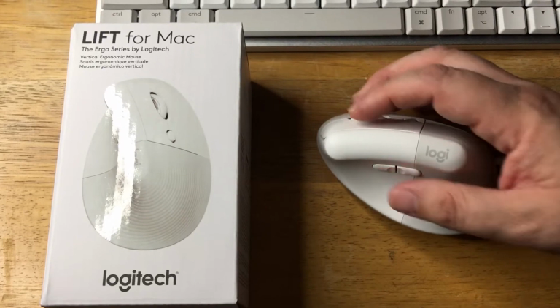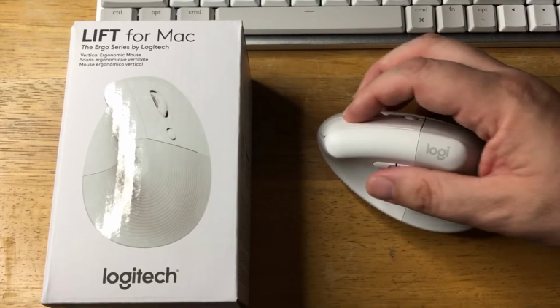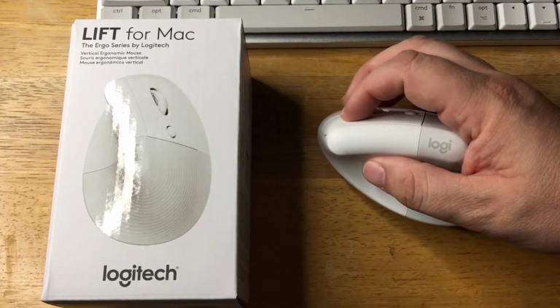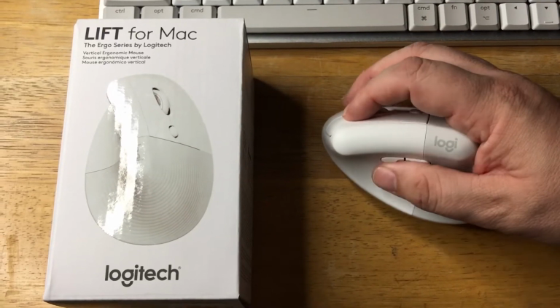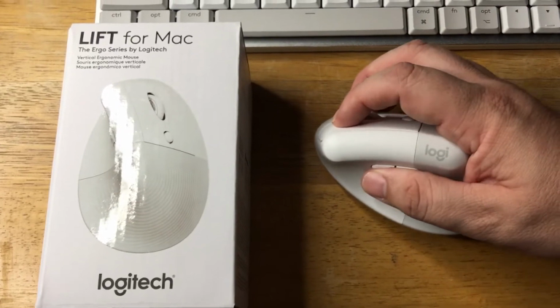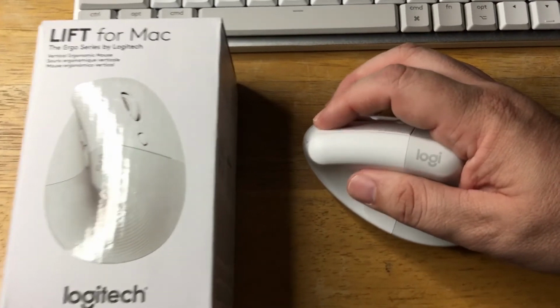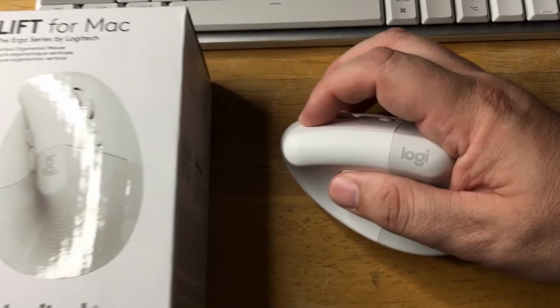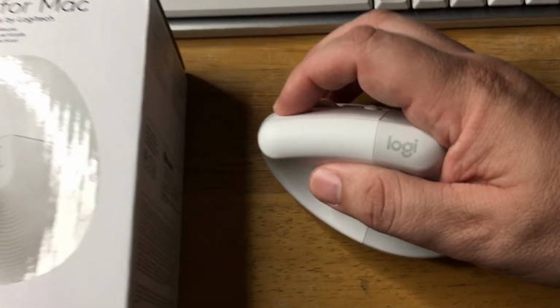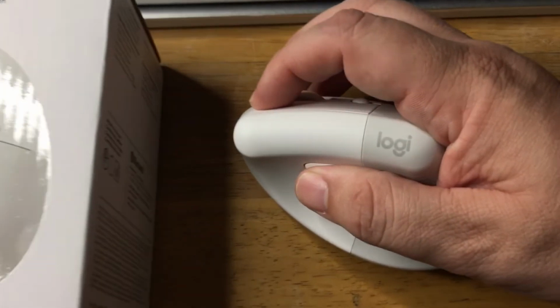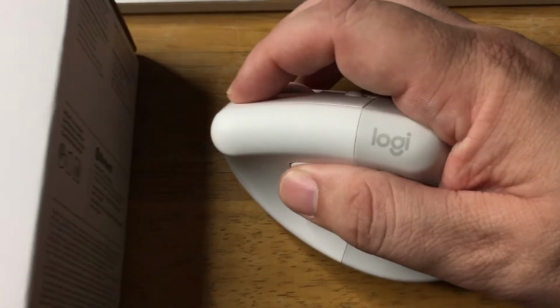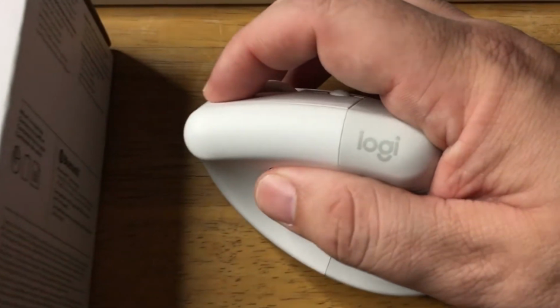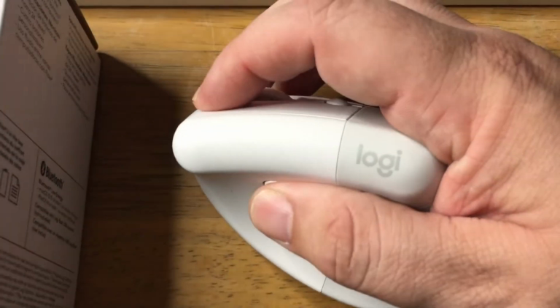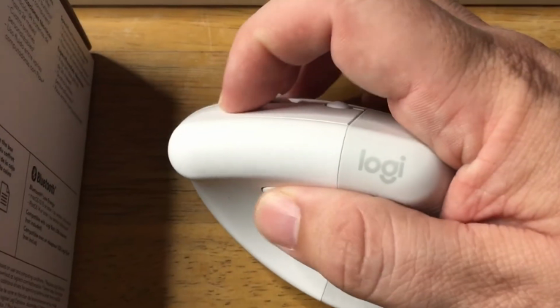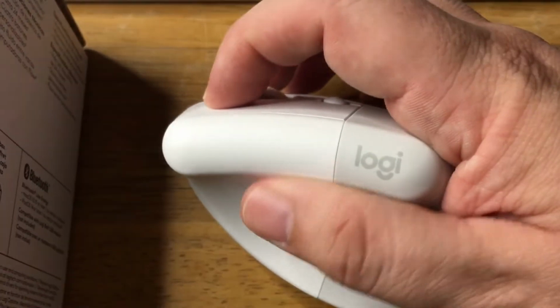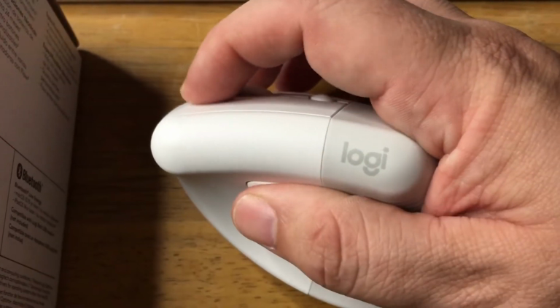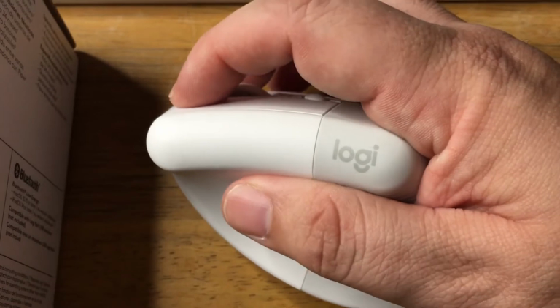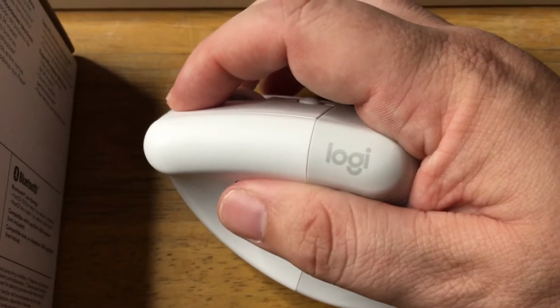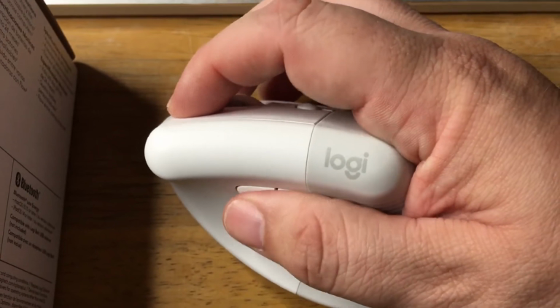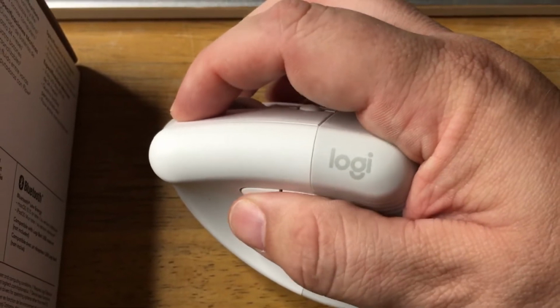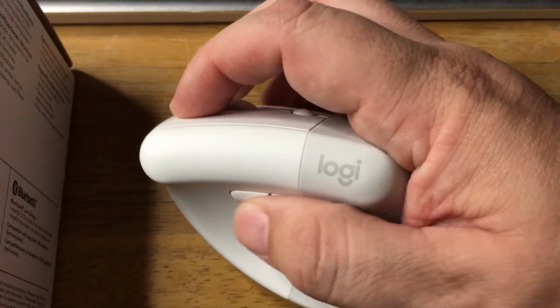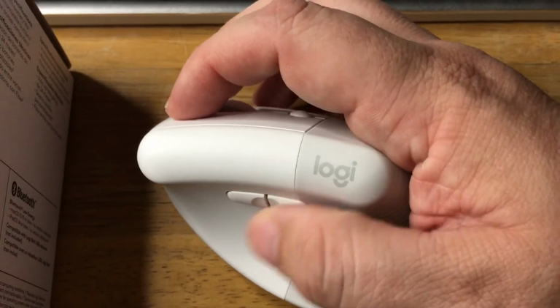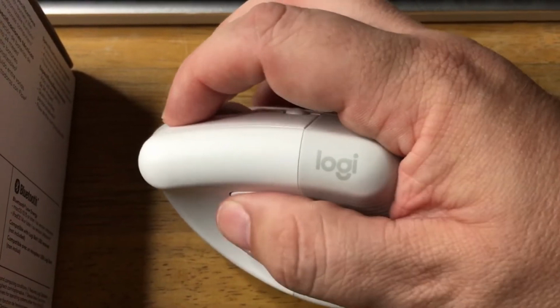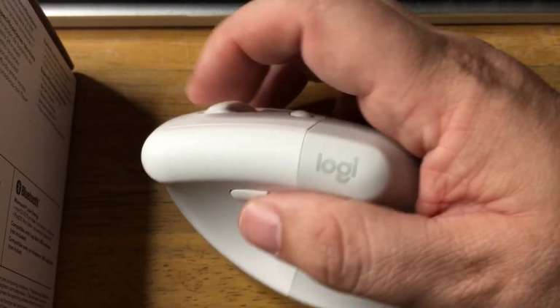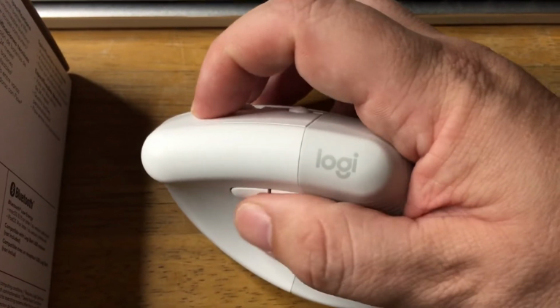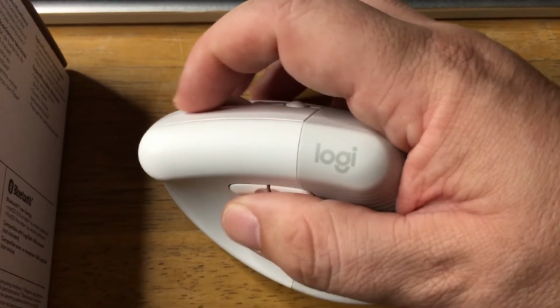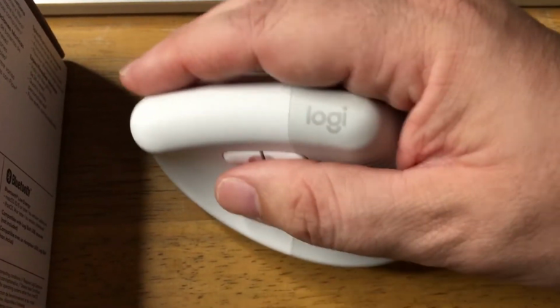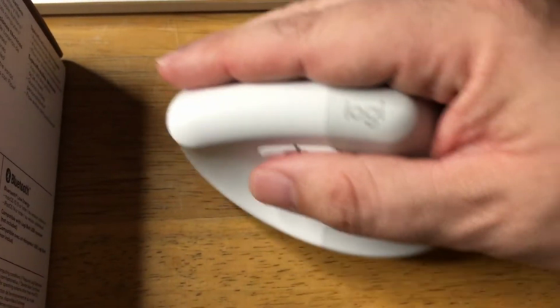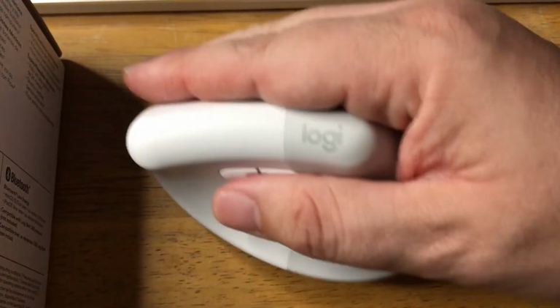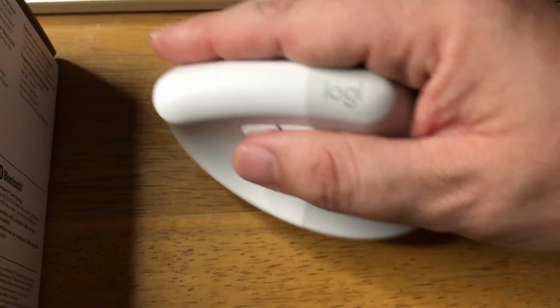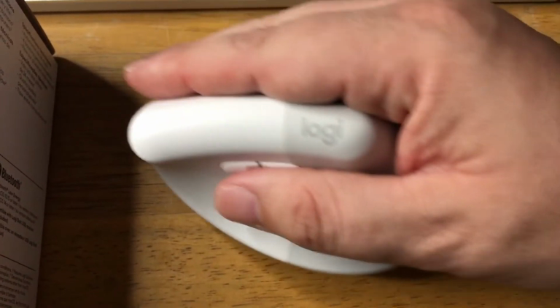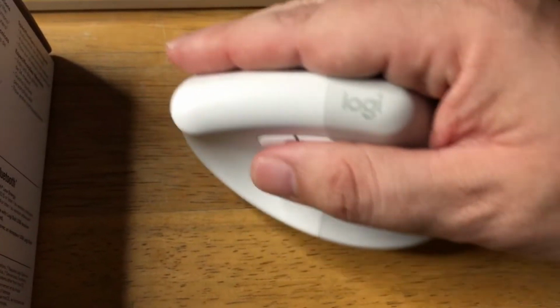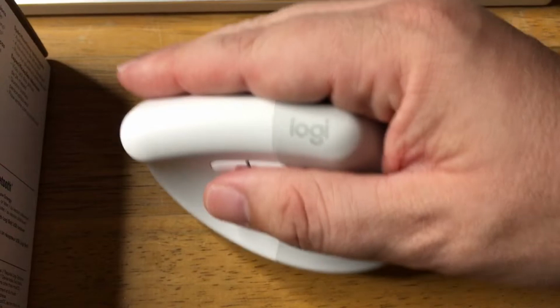These button presses are about 90% quieter than the other ones. You can barely hear the button presses, and it's super easy to move around.